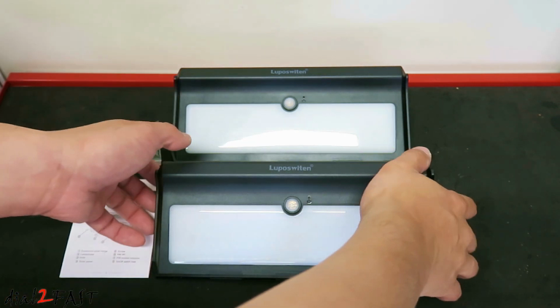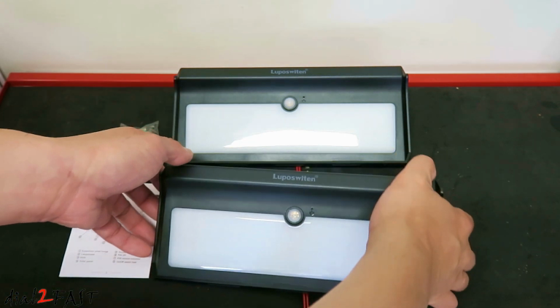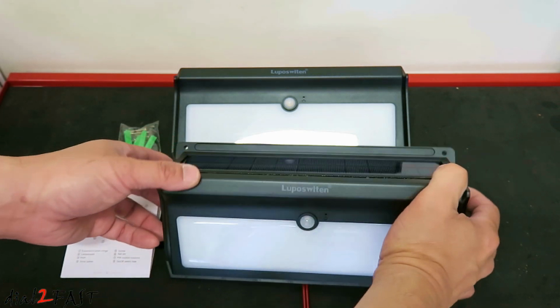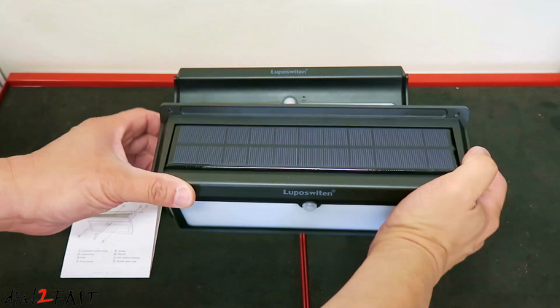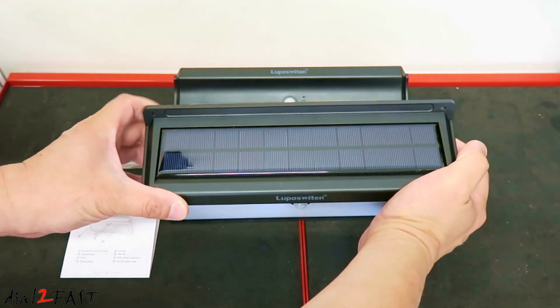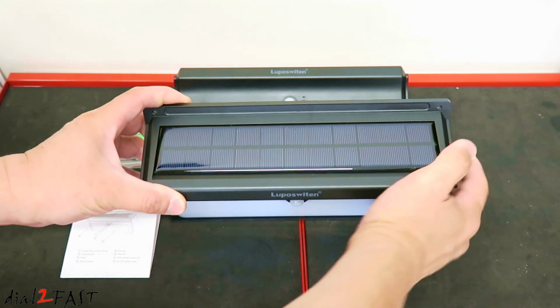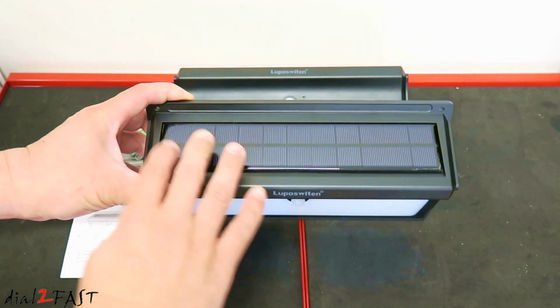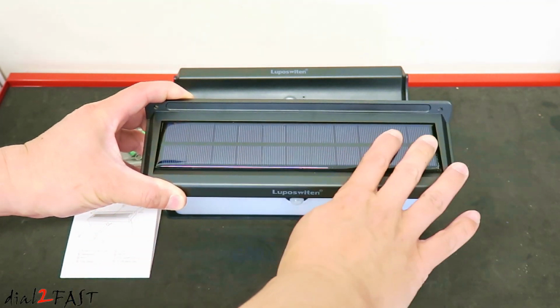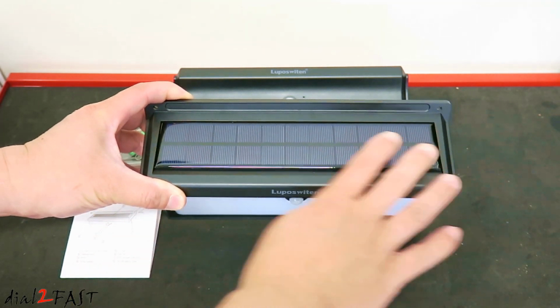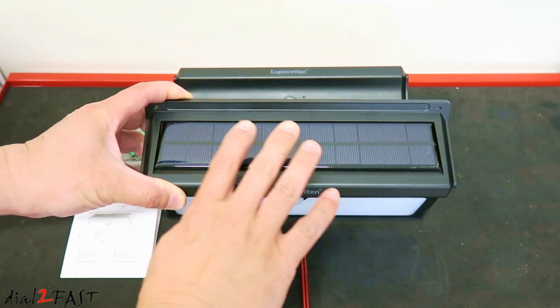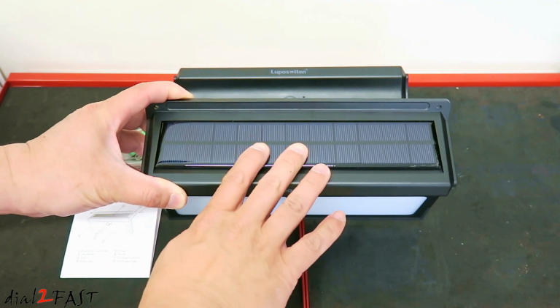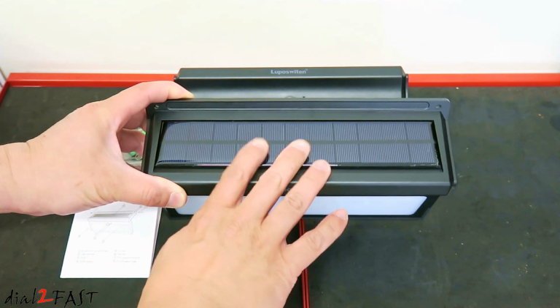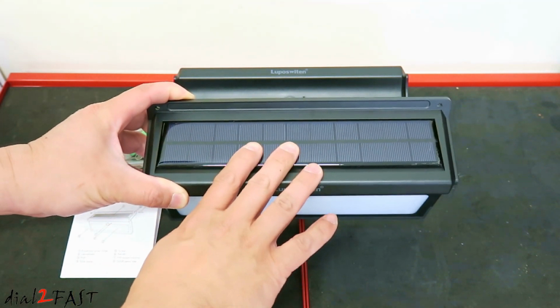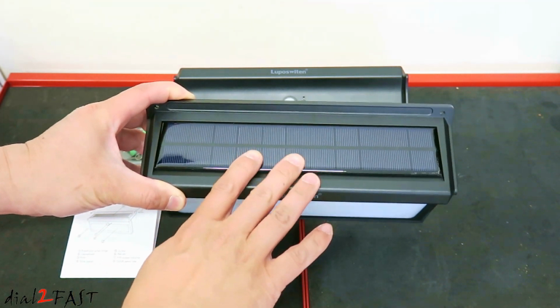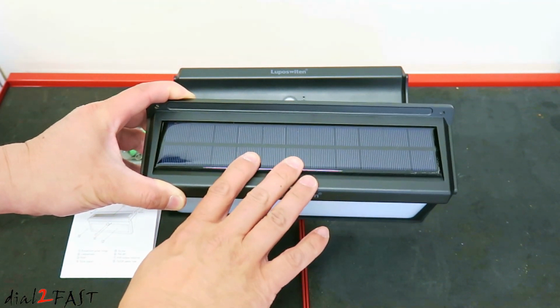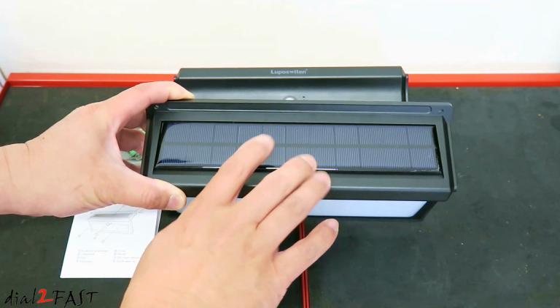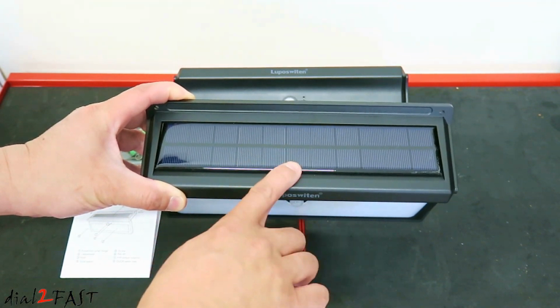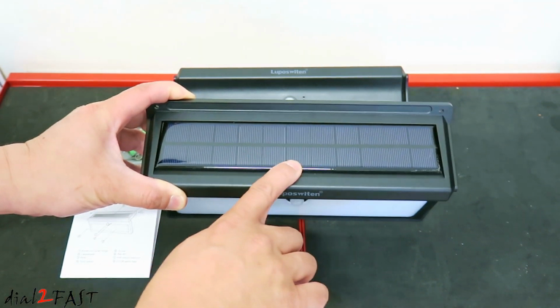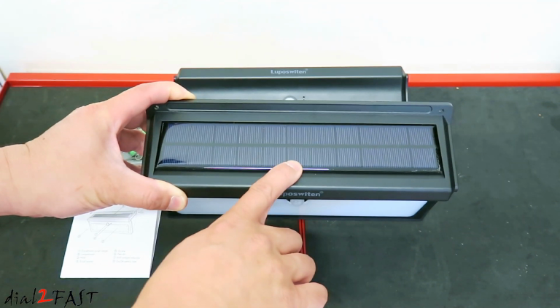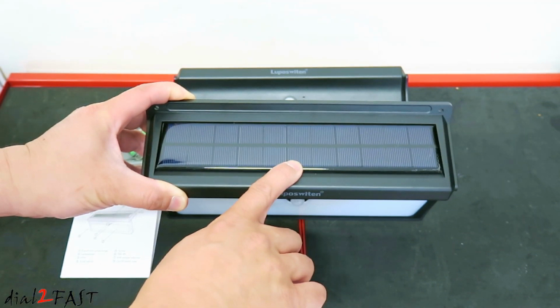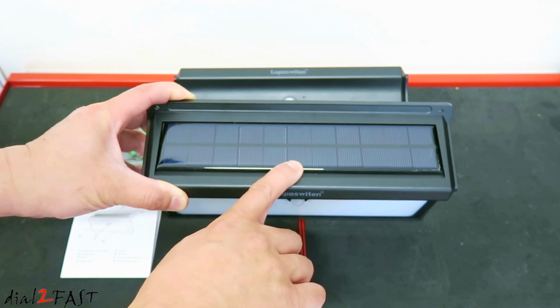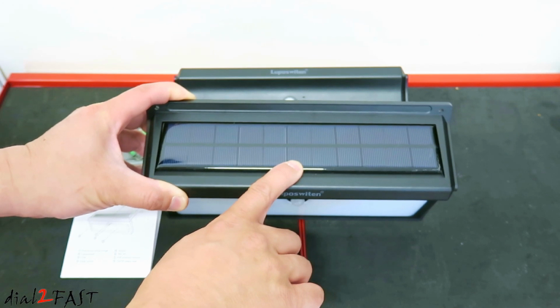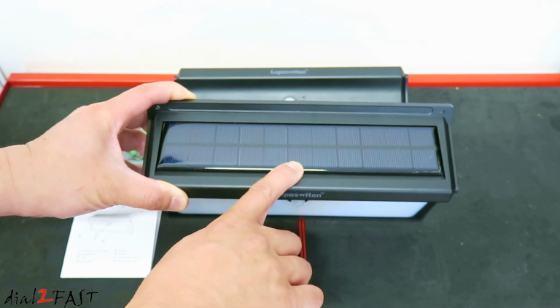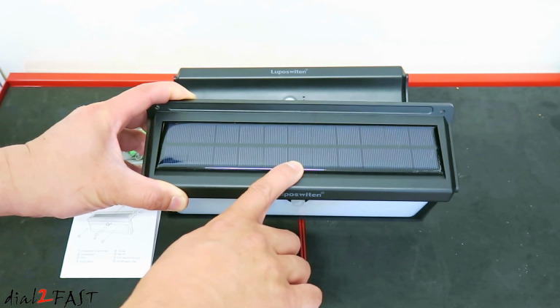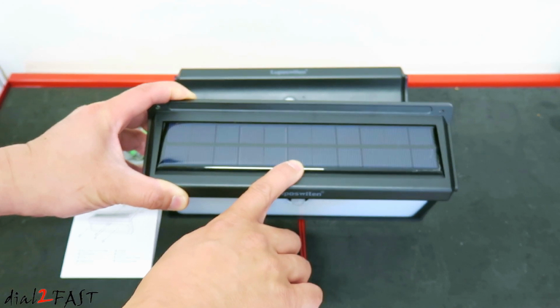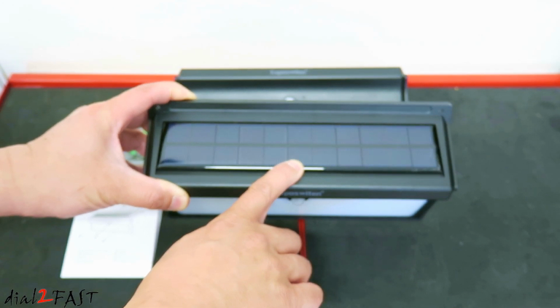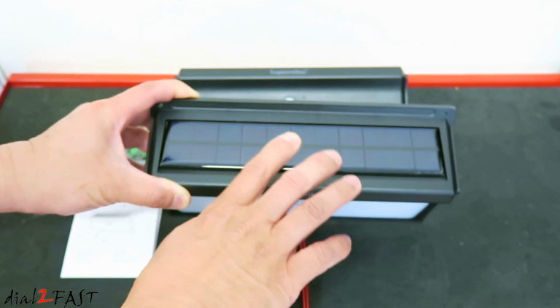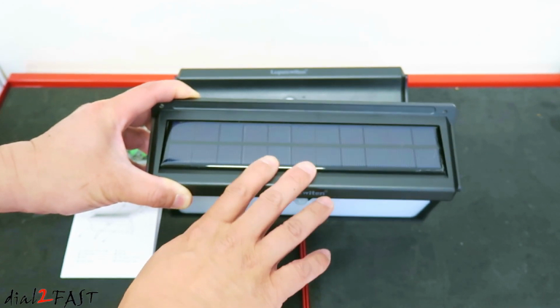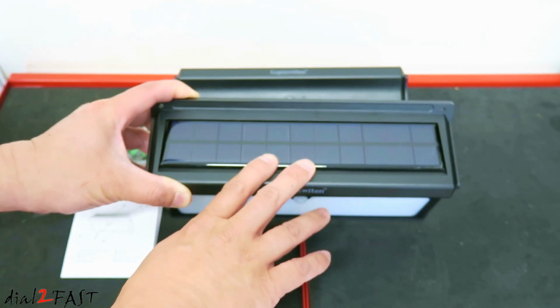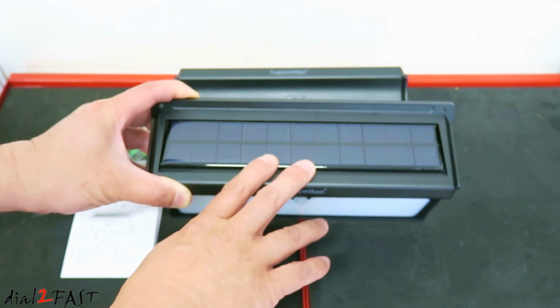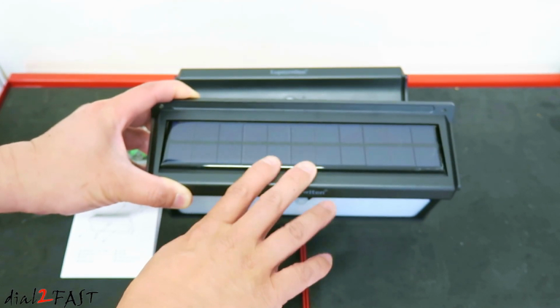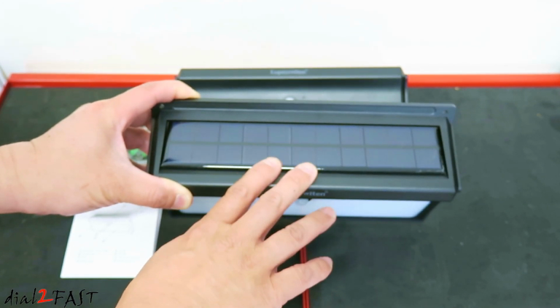Looking at the top, we have the solar panel, which is what it uses to charge the internal battery. Also on the top there is a photo cell — it detects daytime and nighttime, so this light will only activate during nighttime.